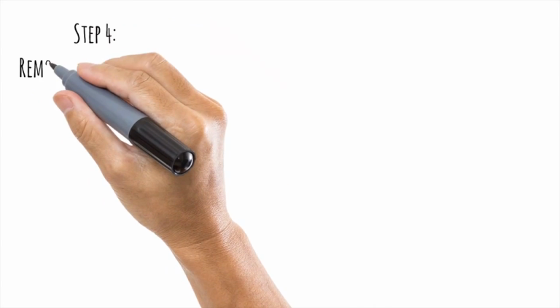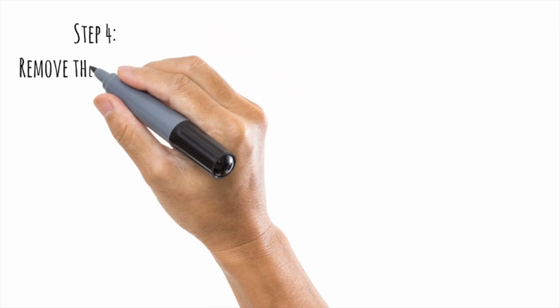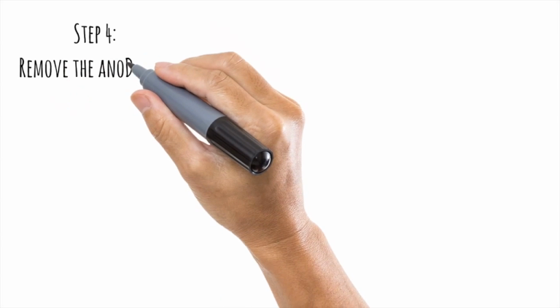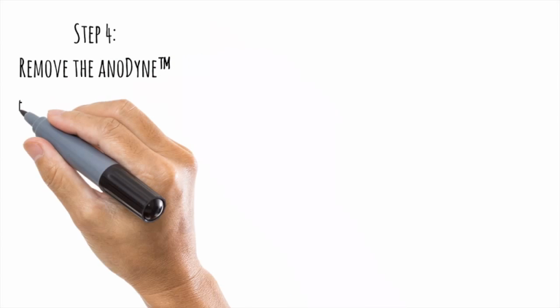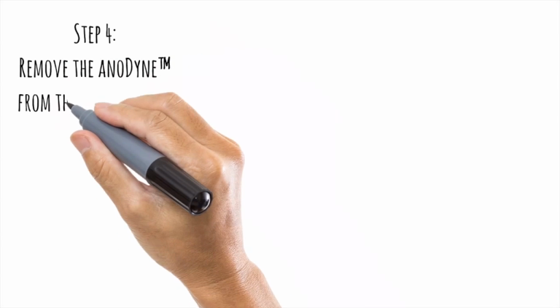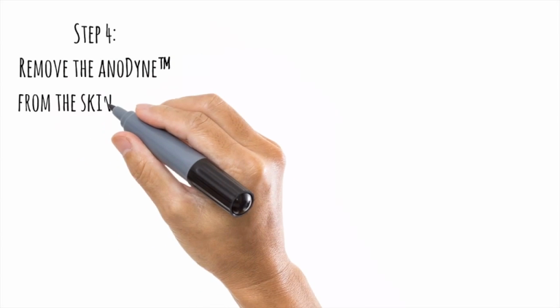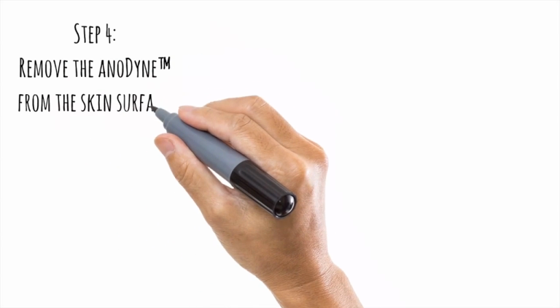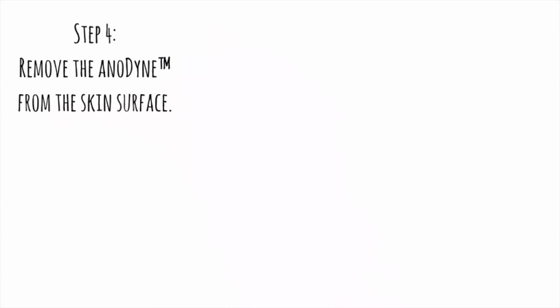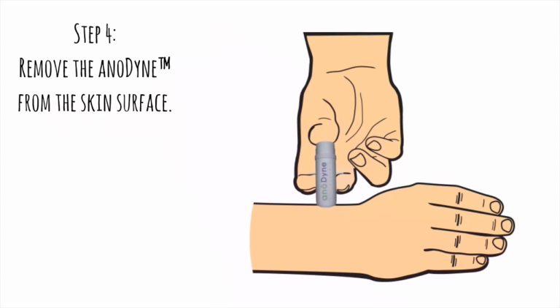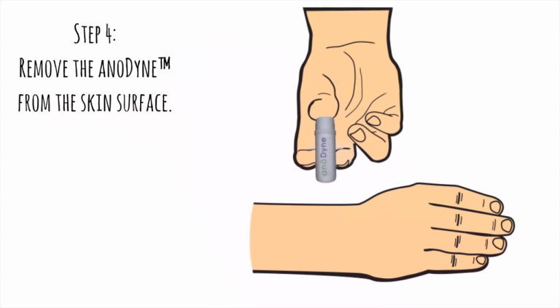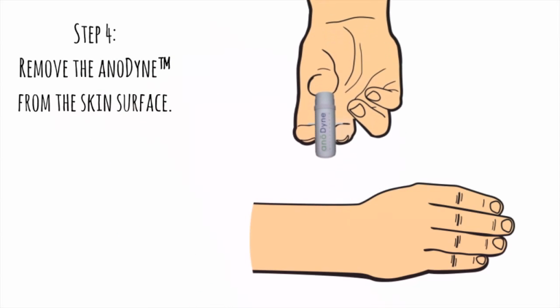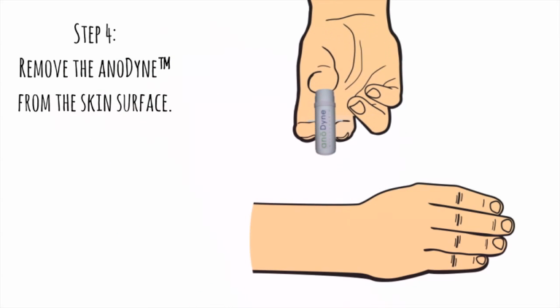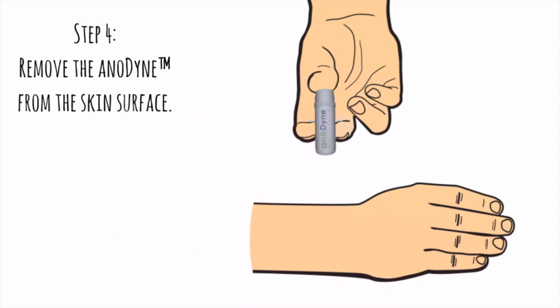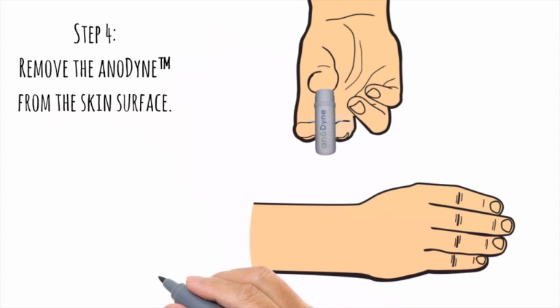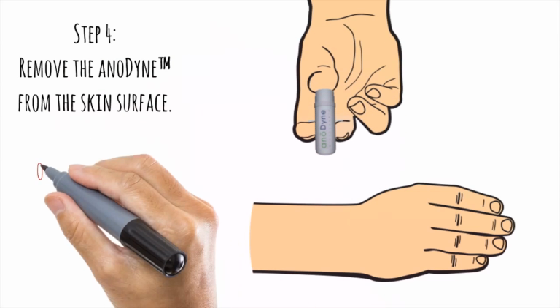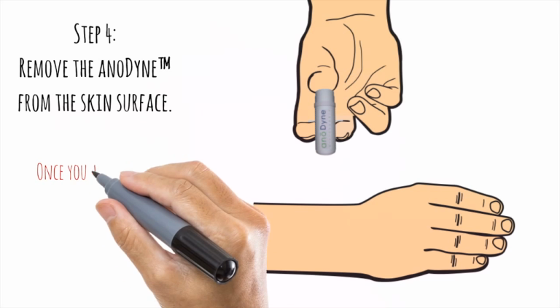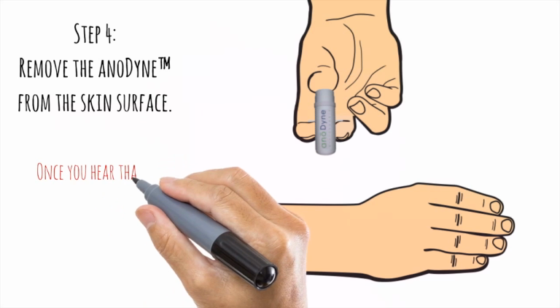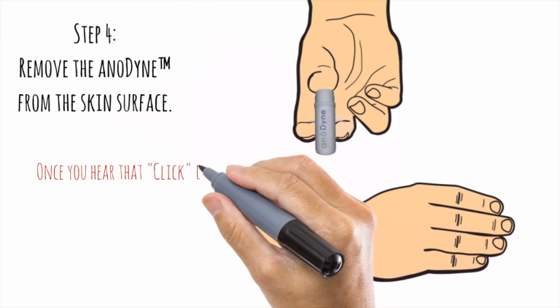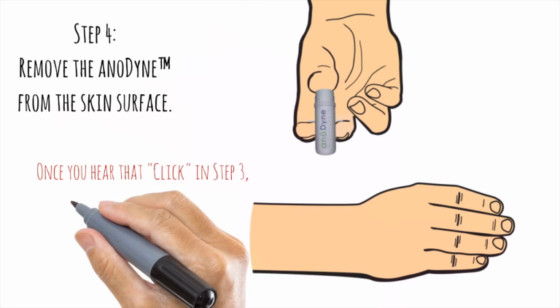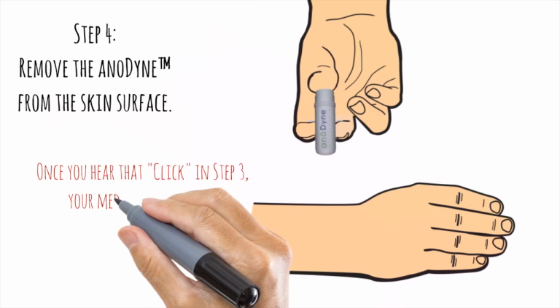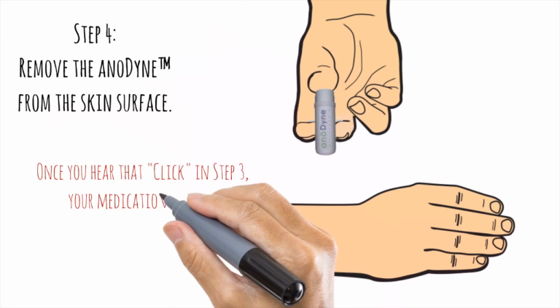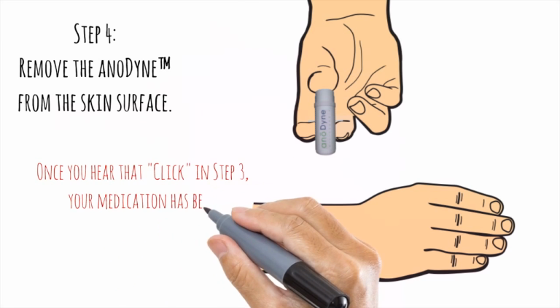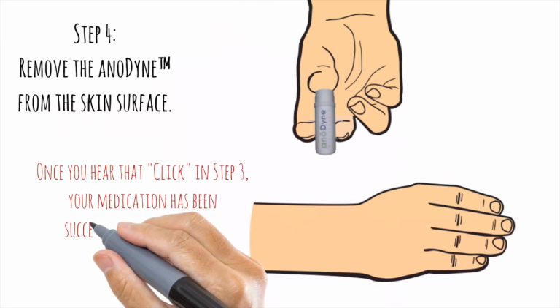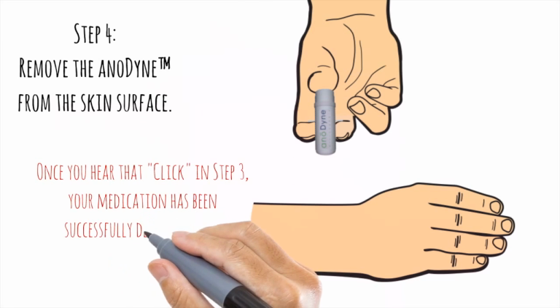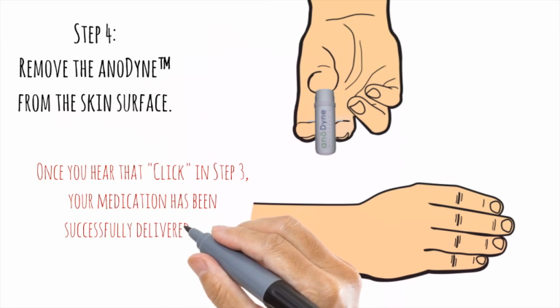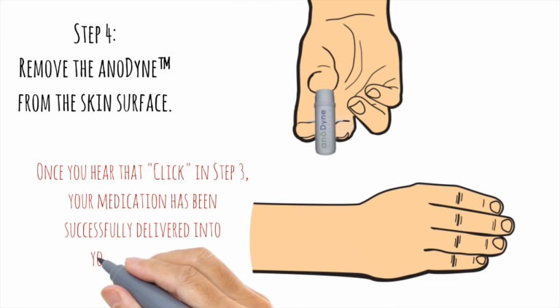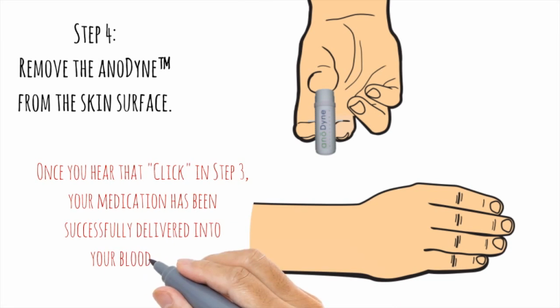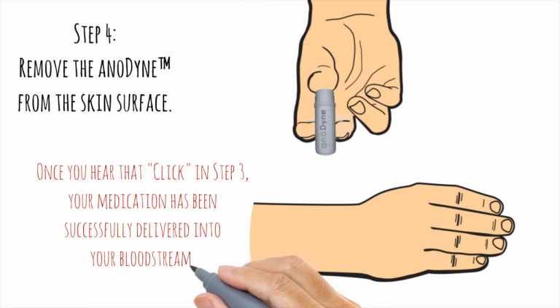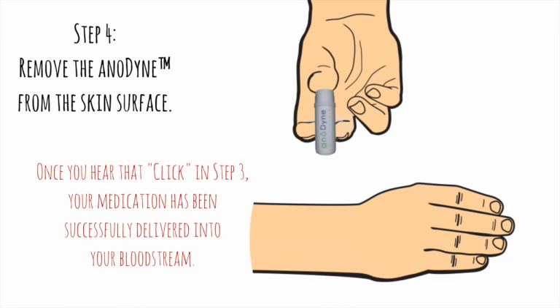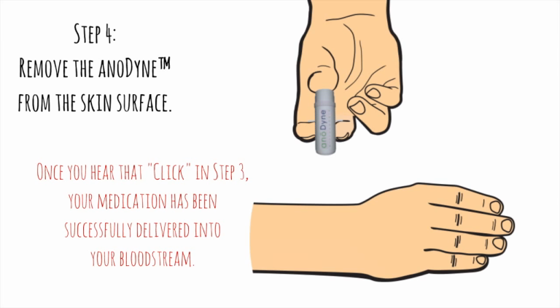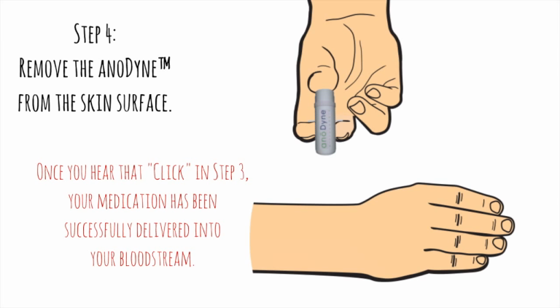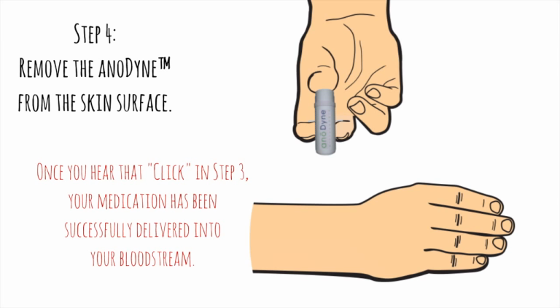Step 4. Remove the Anodyne from the skin surface. Once you hear that click in Step 3, your medication has been successfully delivered into your bloodstream.